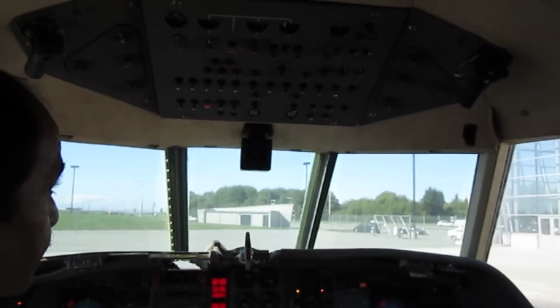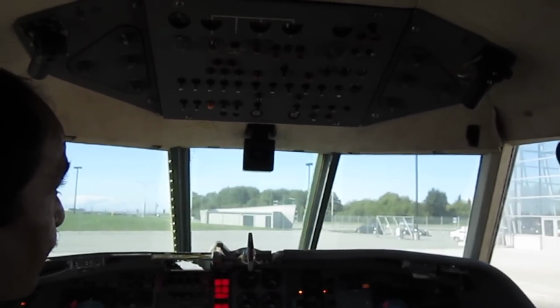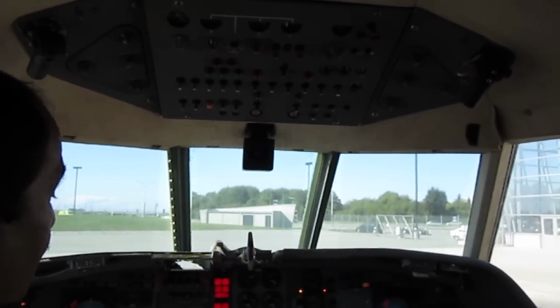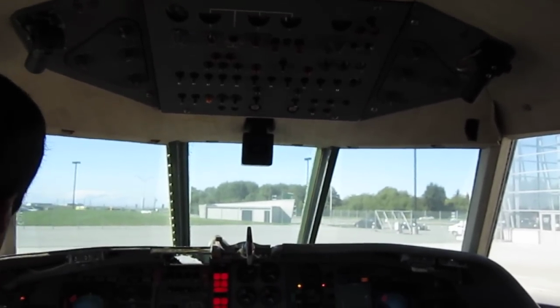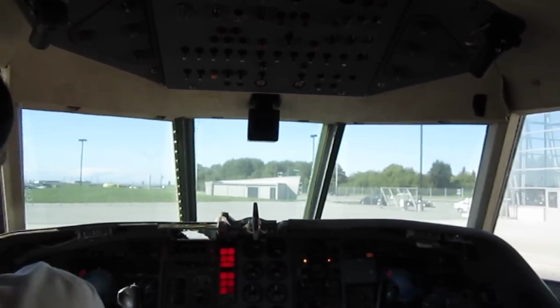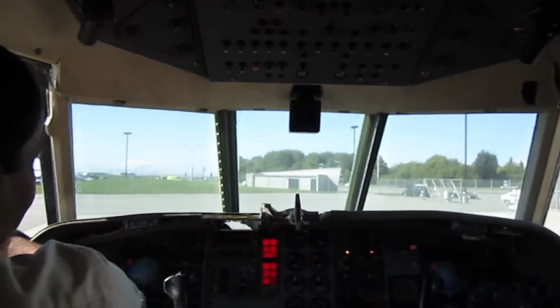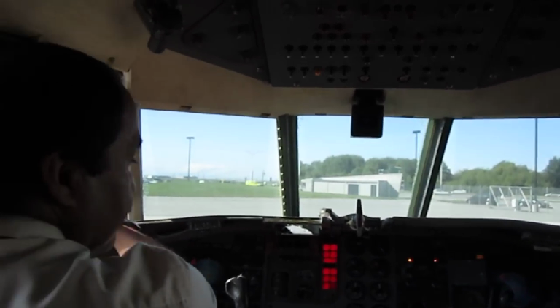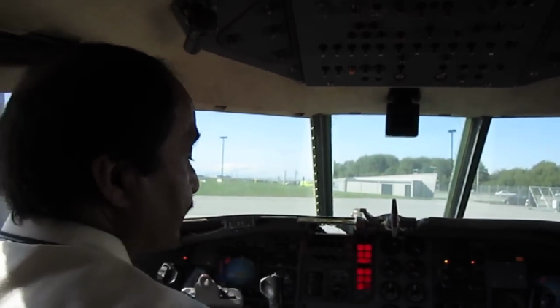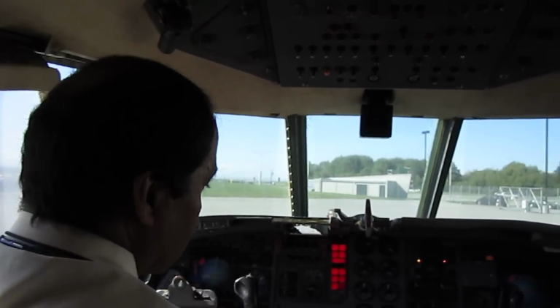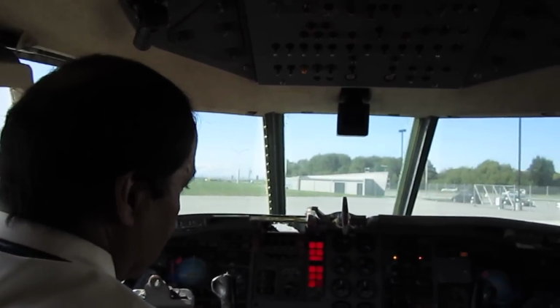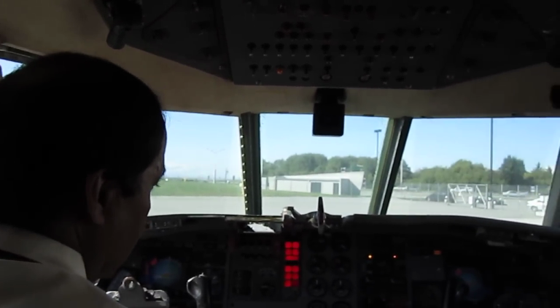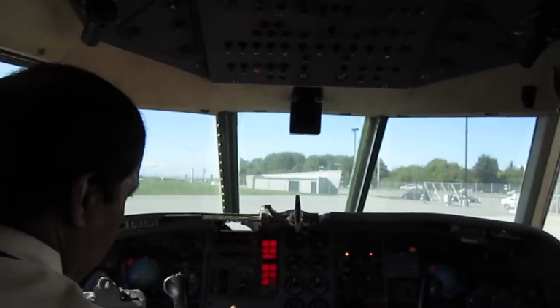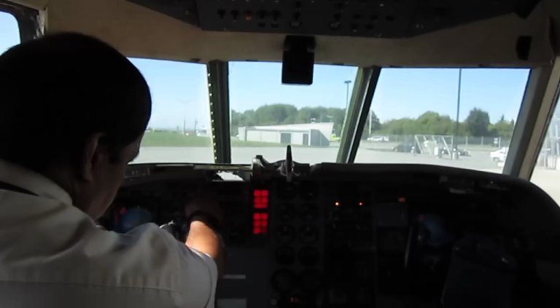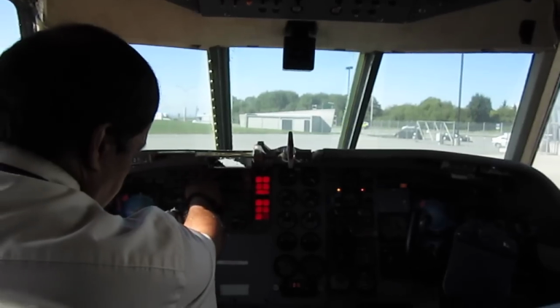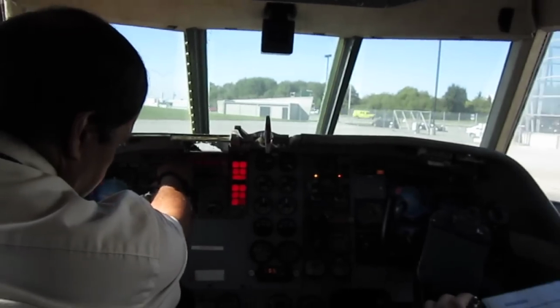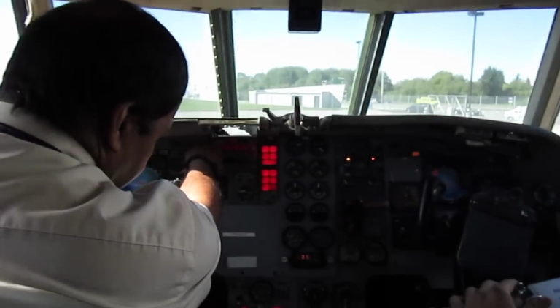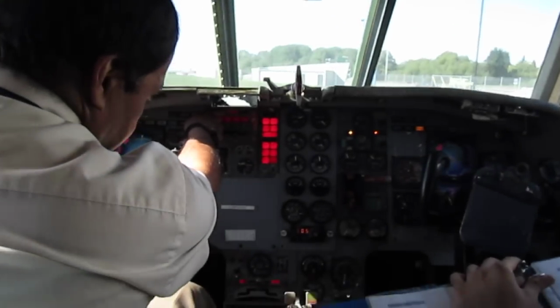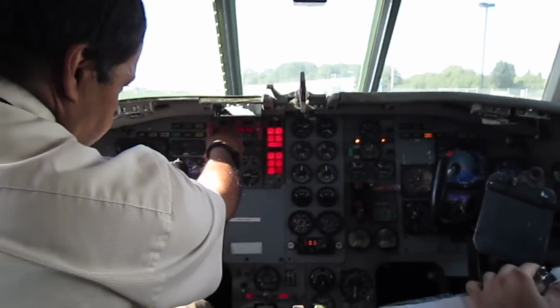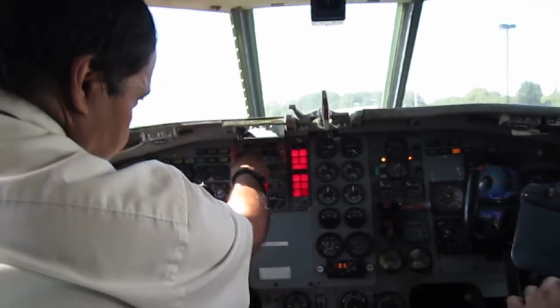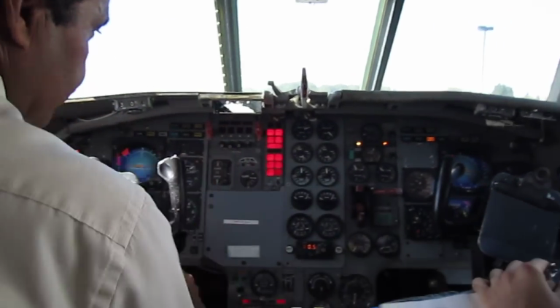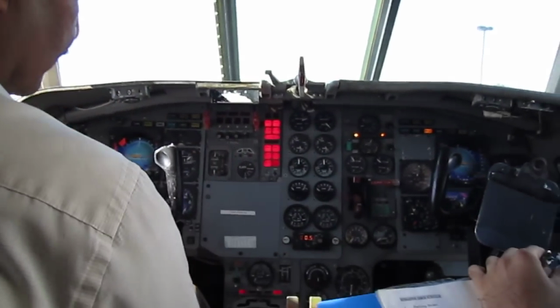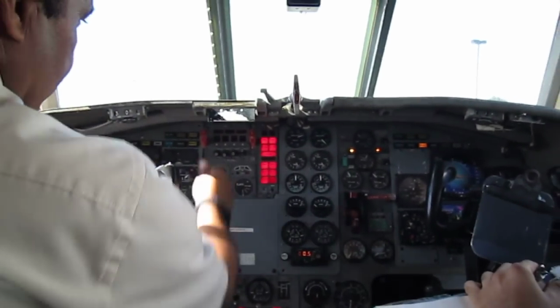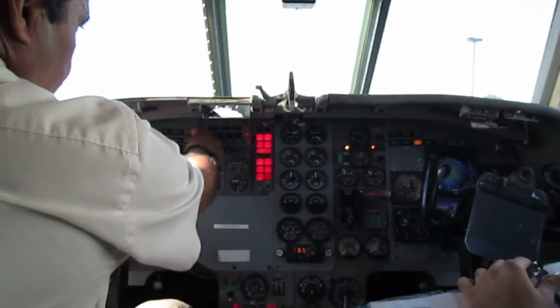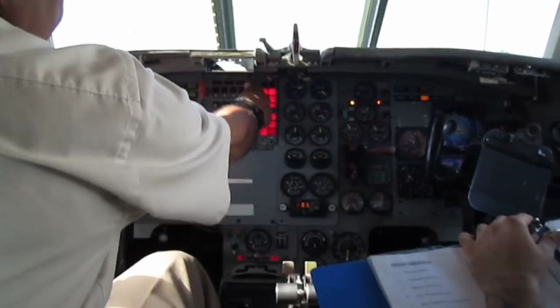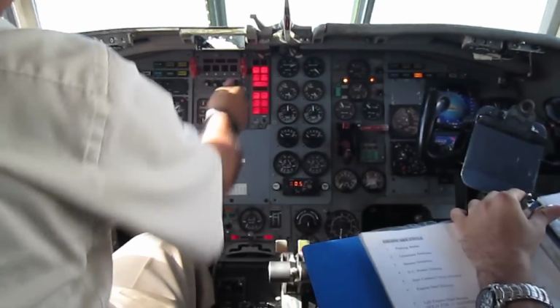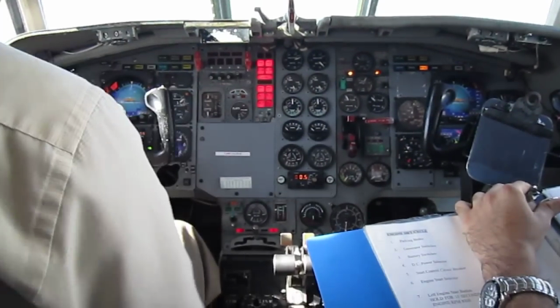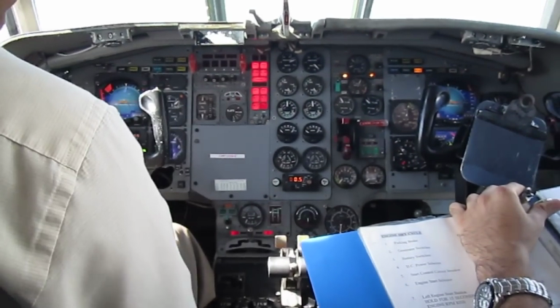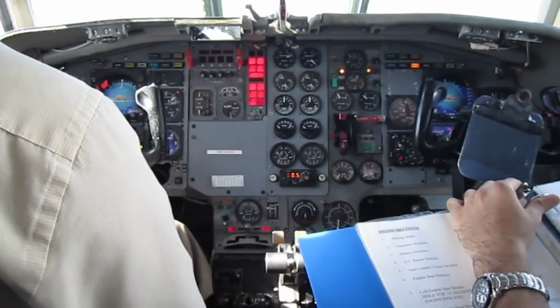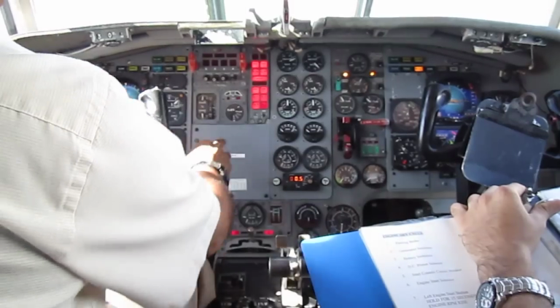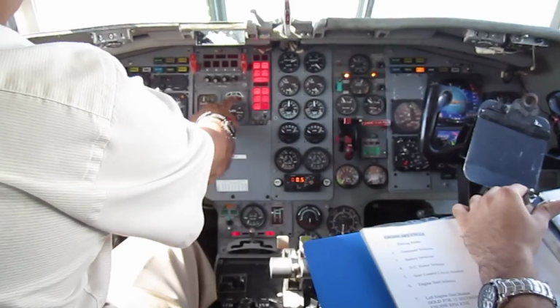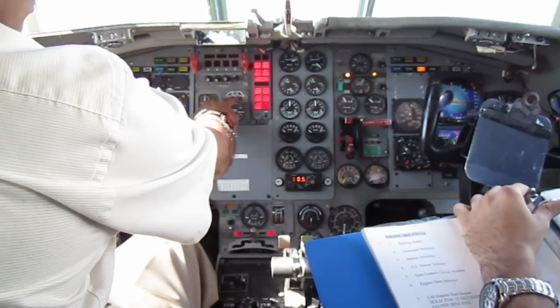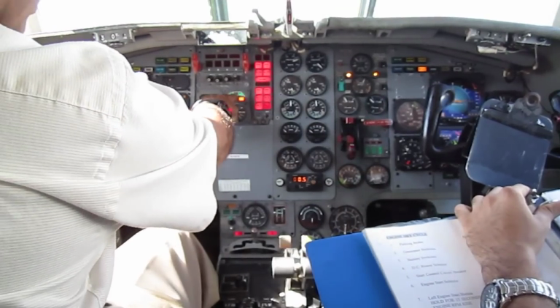DV window is open. Fire warning tested — five lights. Fuel shut-off push in. Flaps and air brake lights — all working.